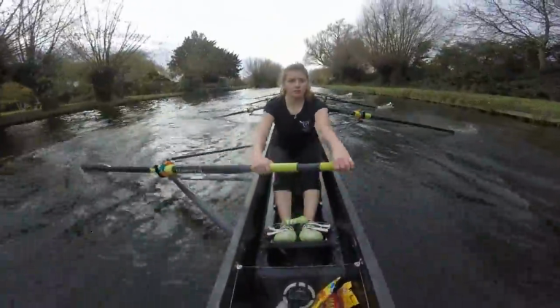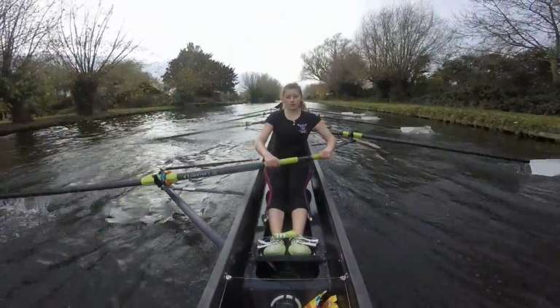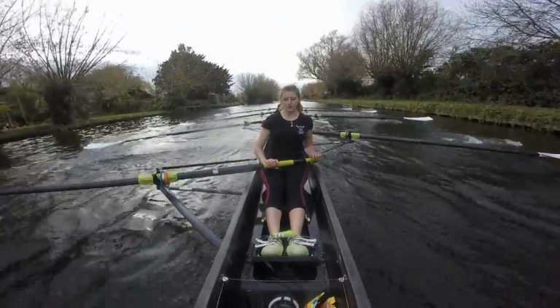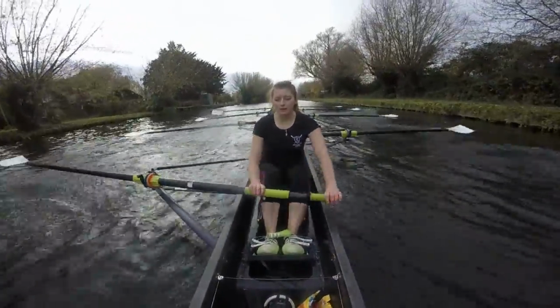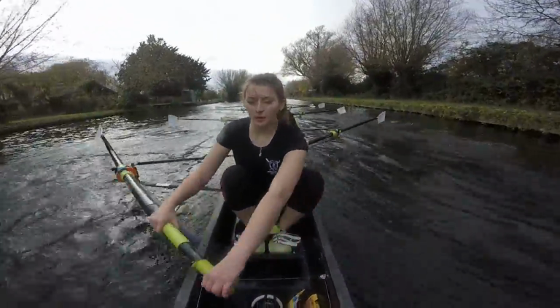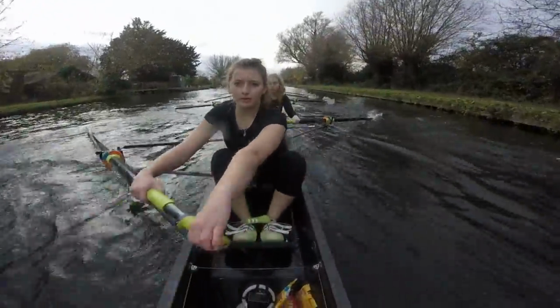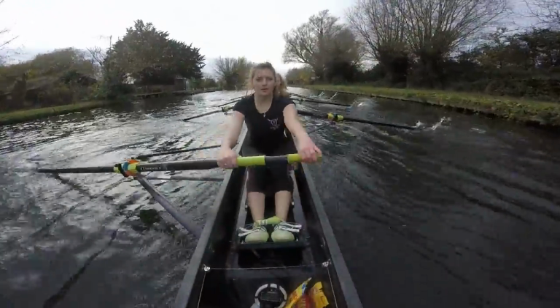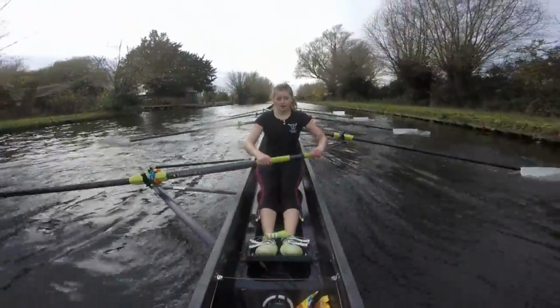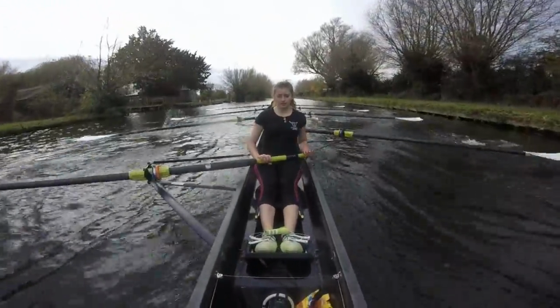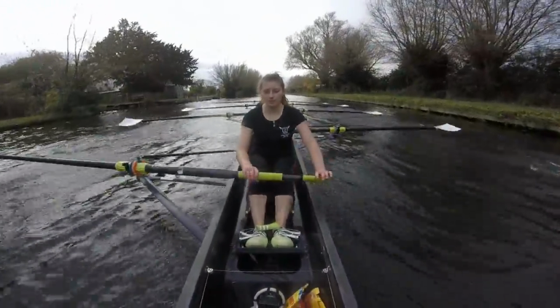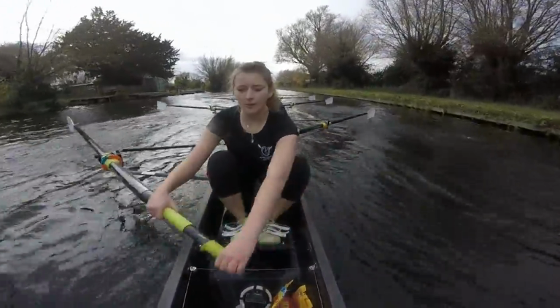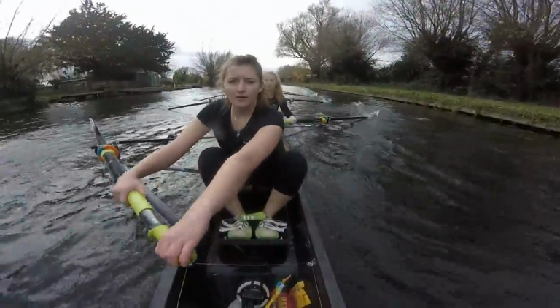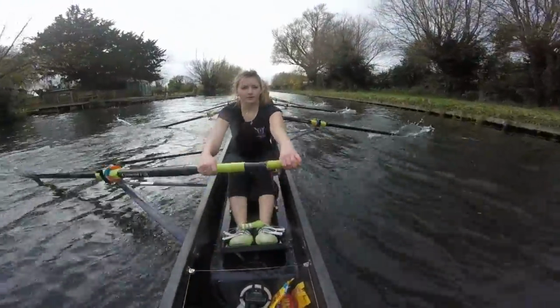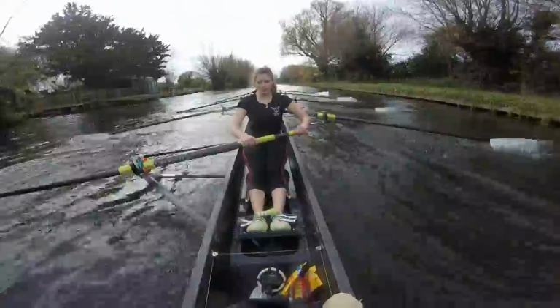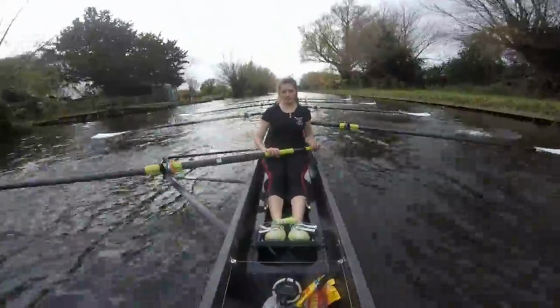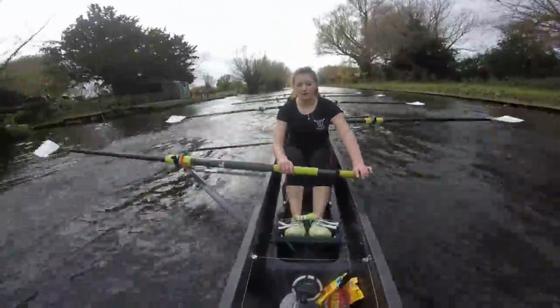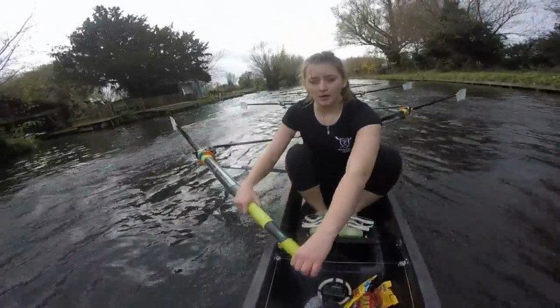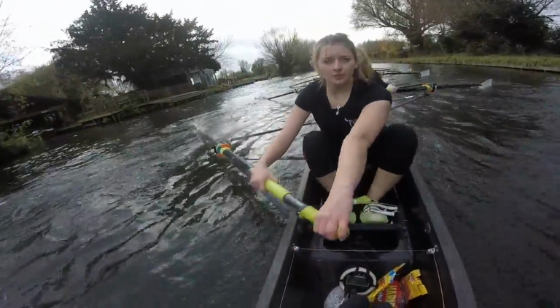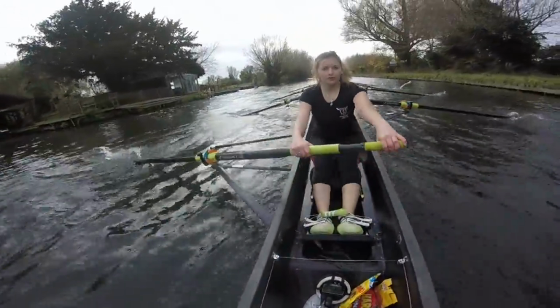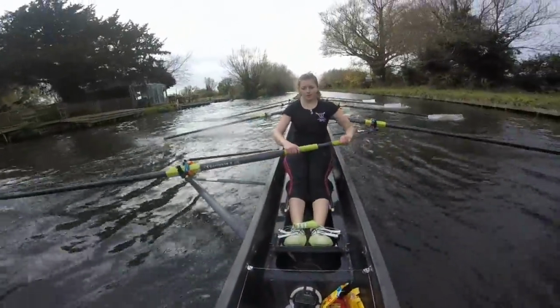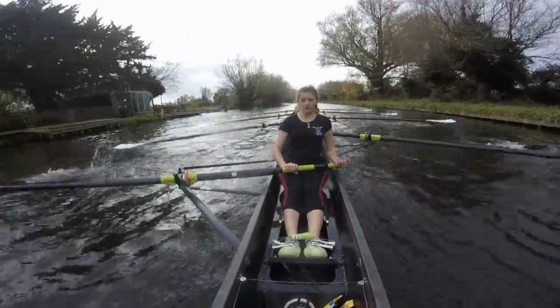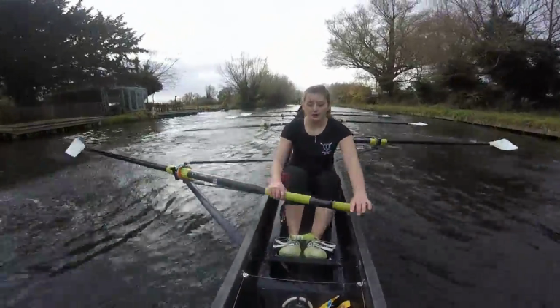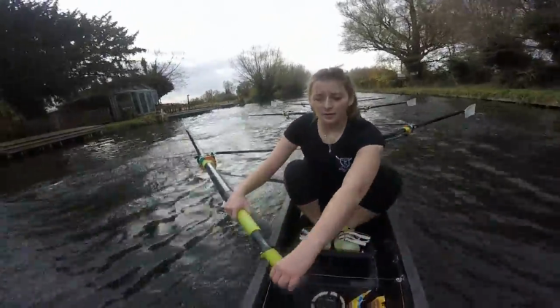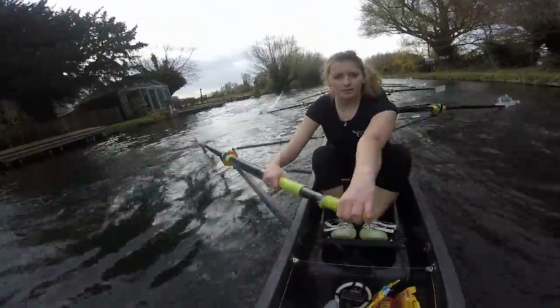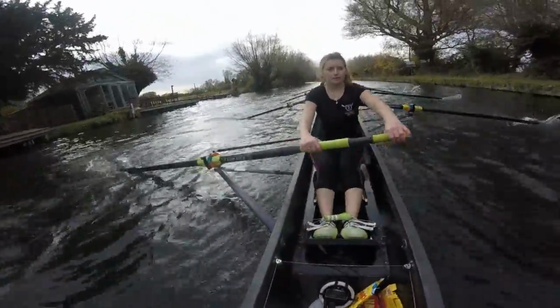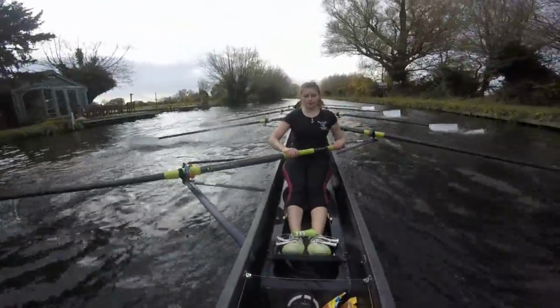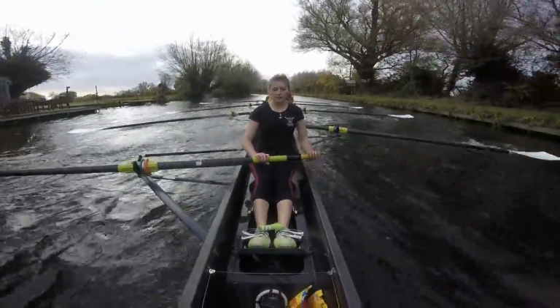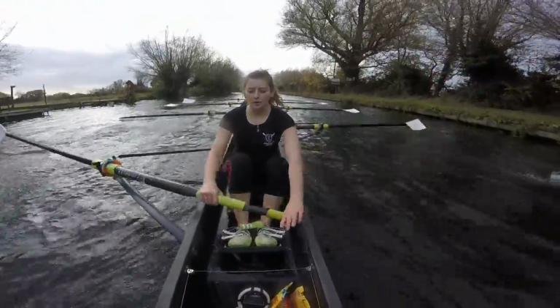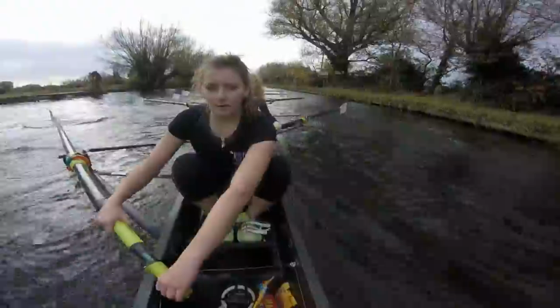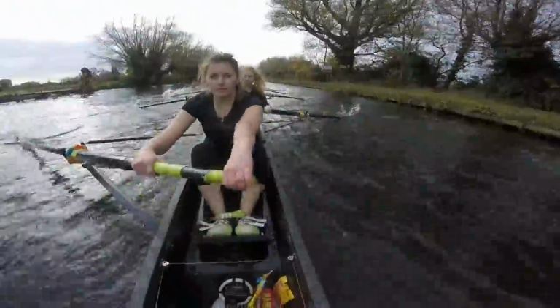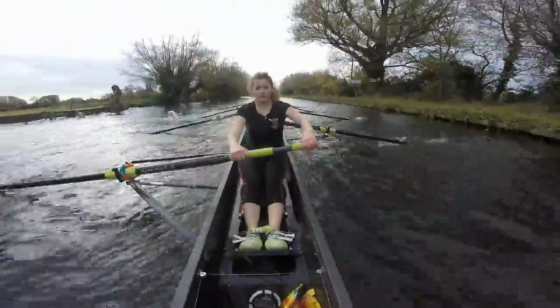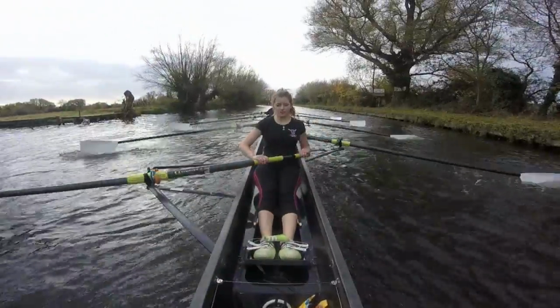We're moving together. We're moving solid. Keep it up at the front. Keep it long. Get the finishes all the way out. Get the finishes long. Keep drawing them through. Finishes through. Finishes through.